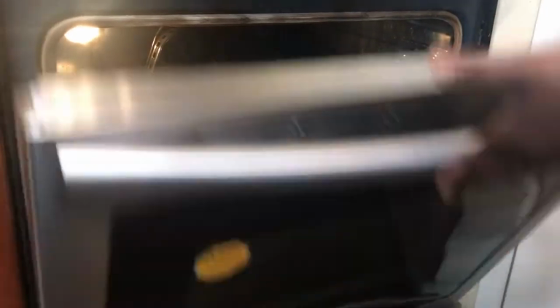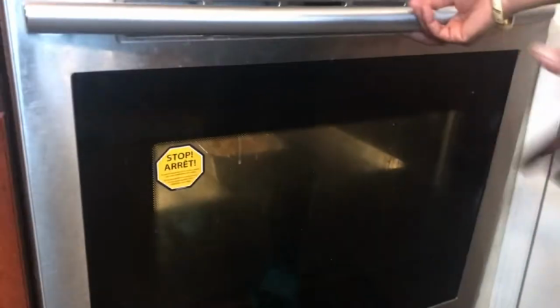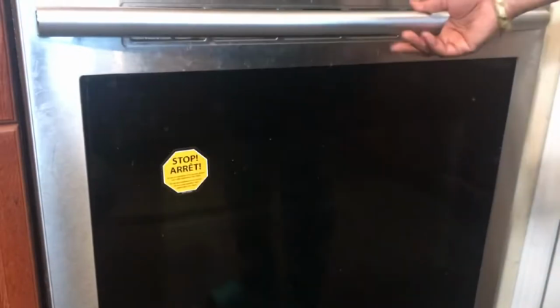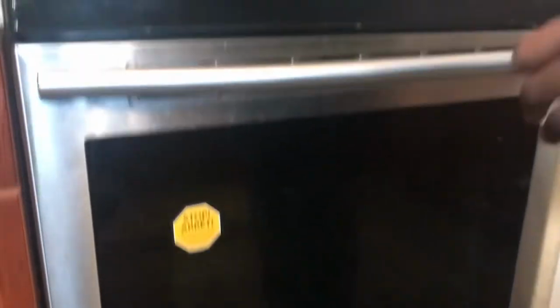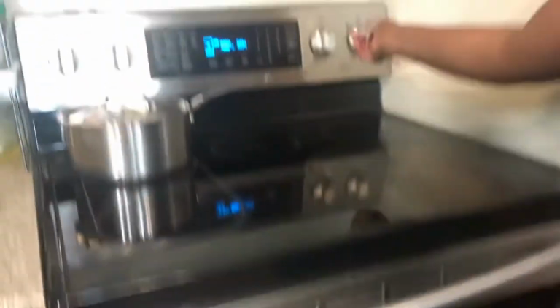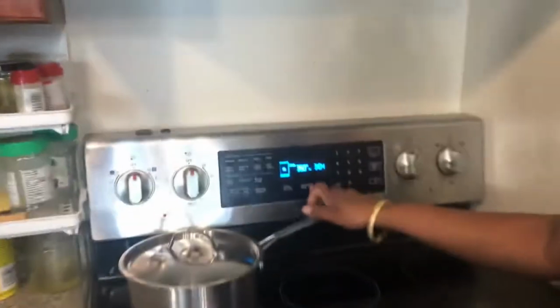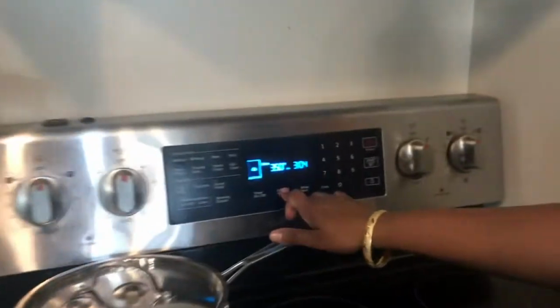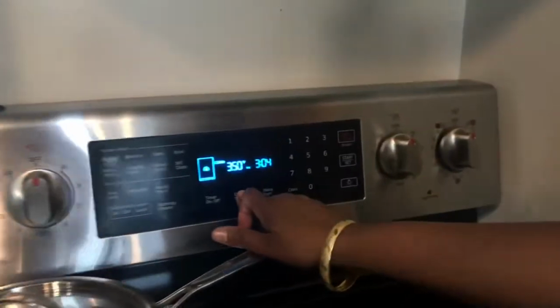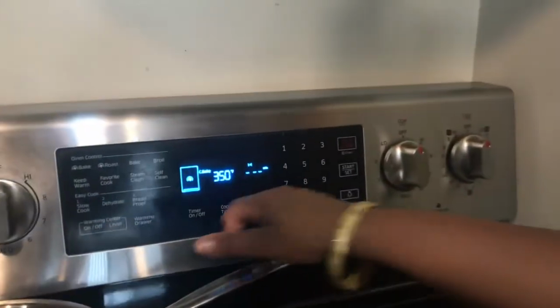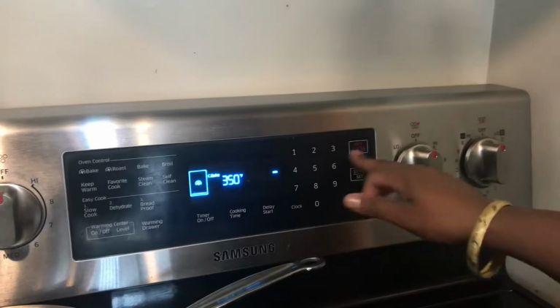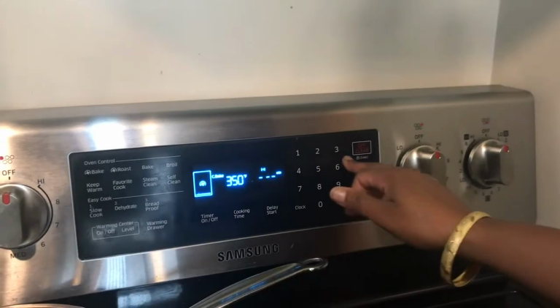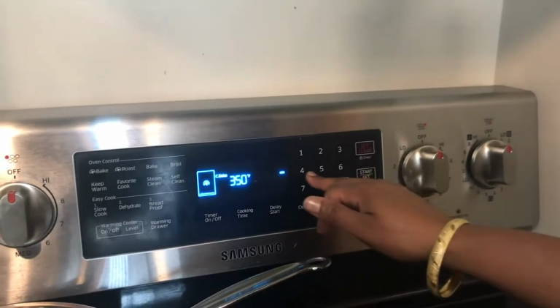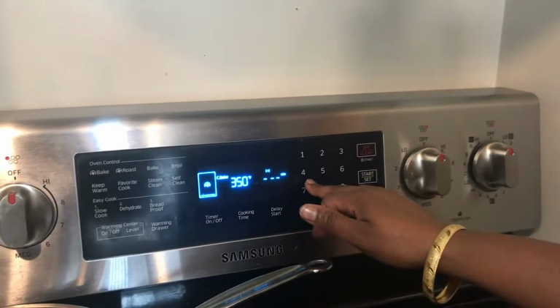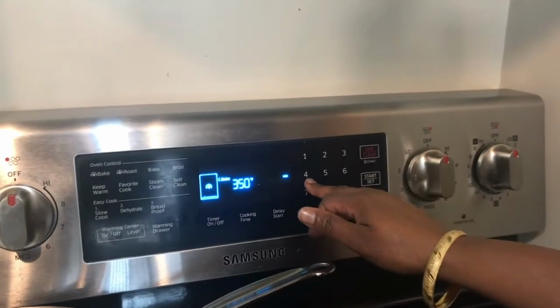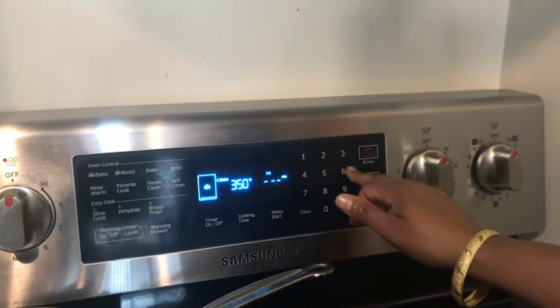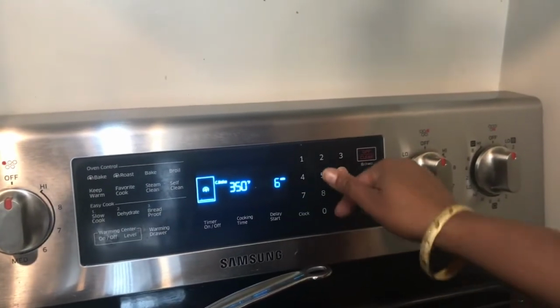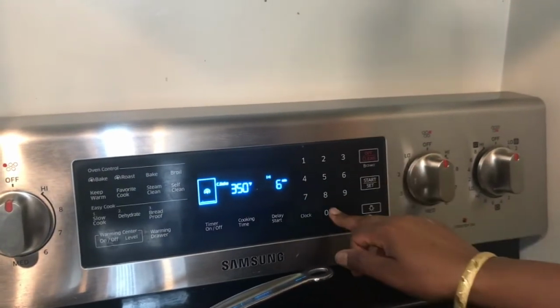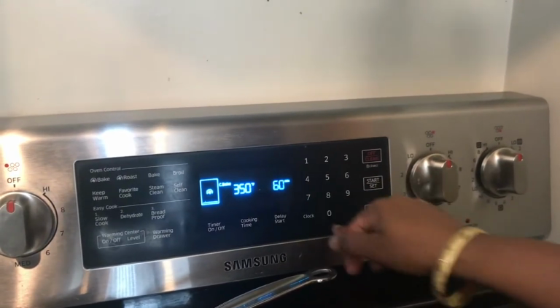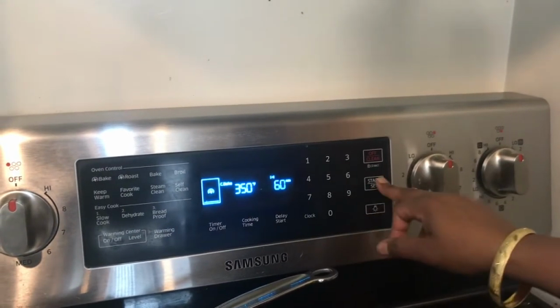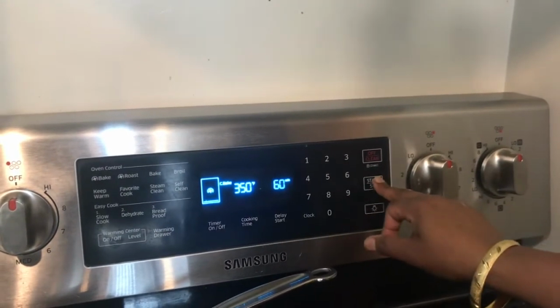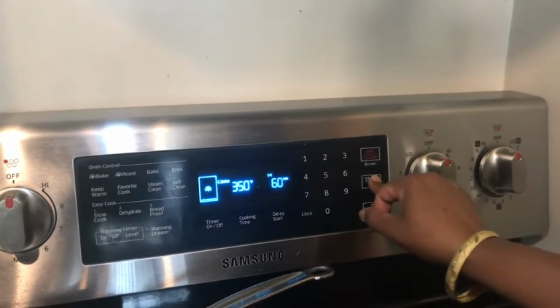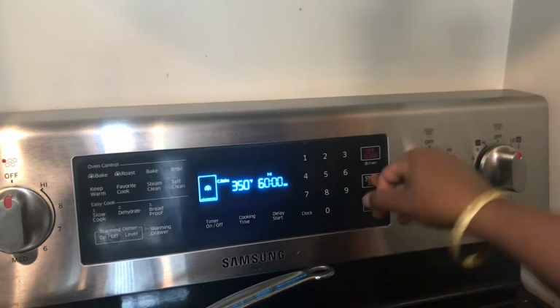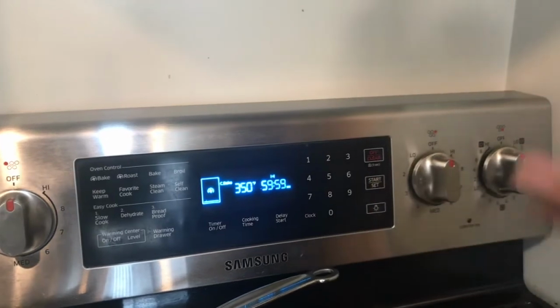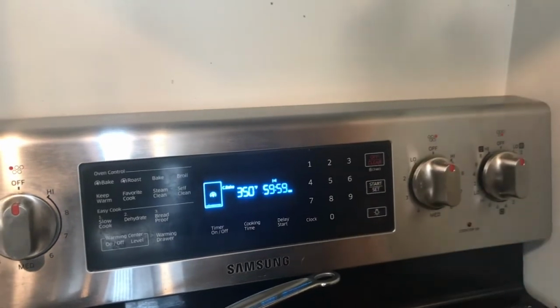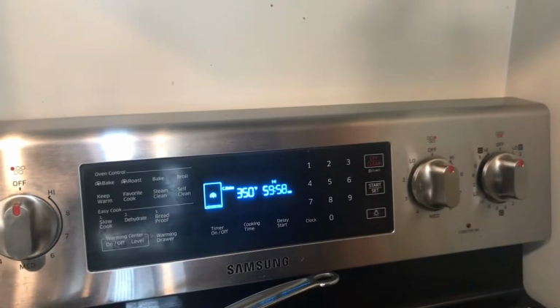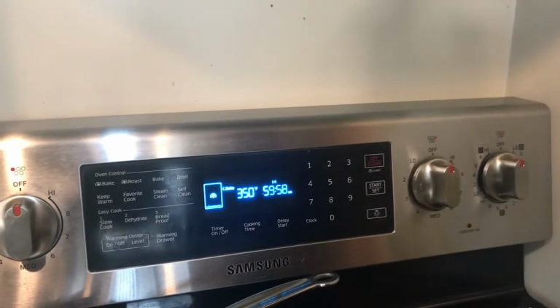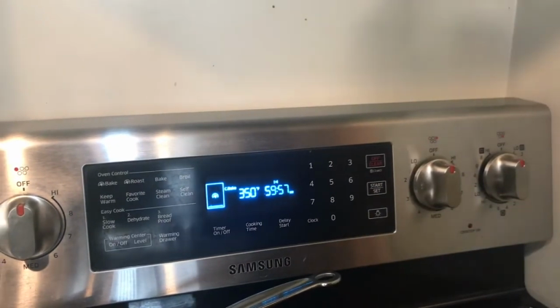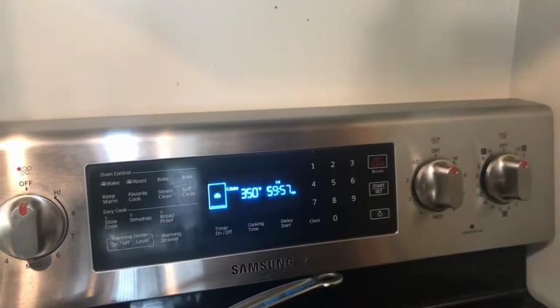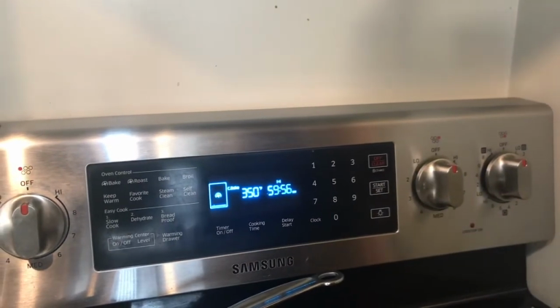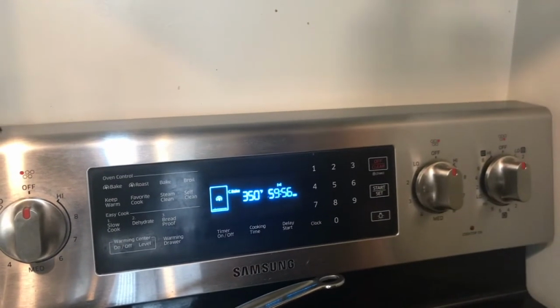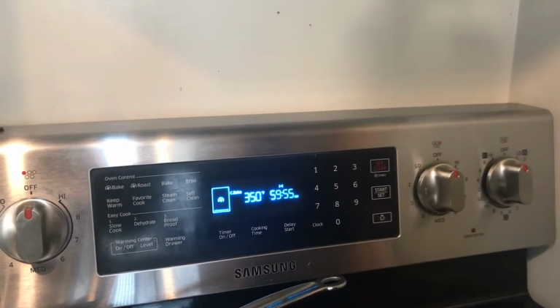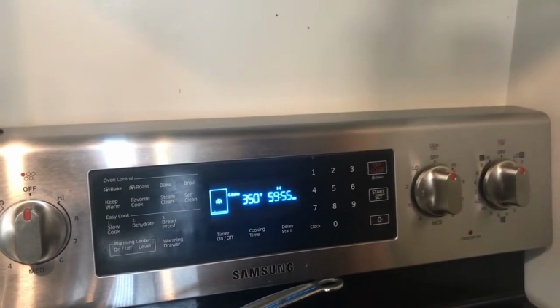Close the oven. Cooking time: 50 to 60 minutes. I'll do 60 for now, and I can check at the 50th minute to see if it's done or not yet.